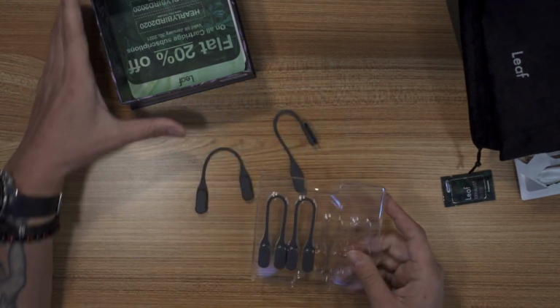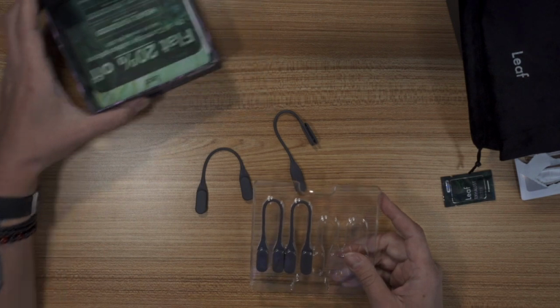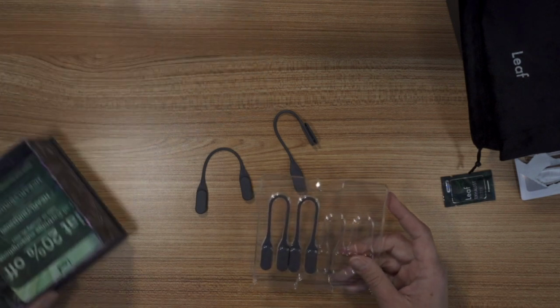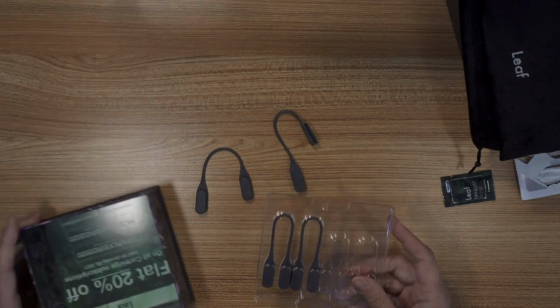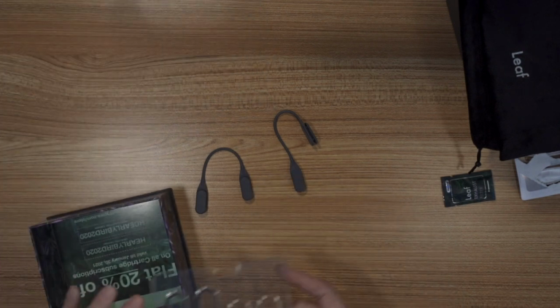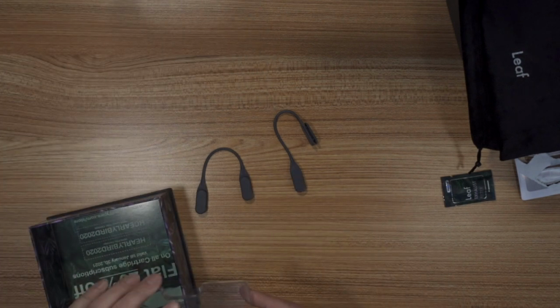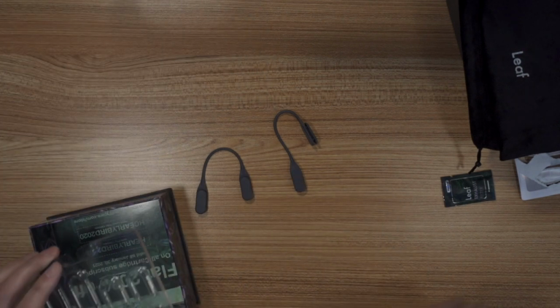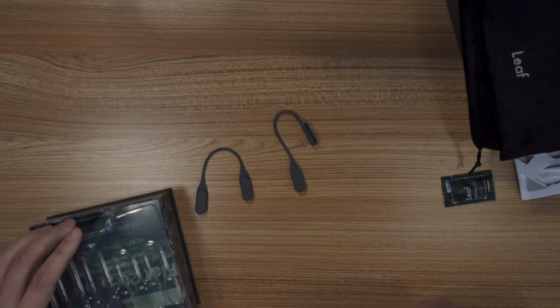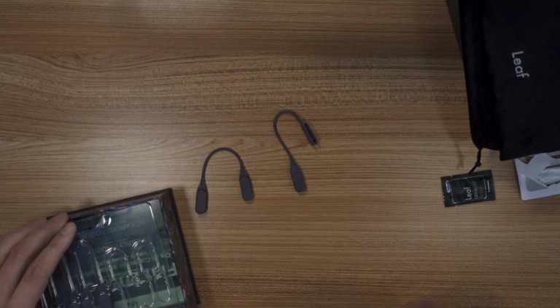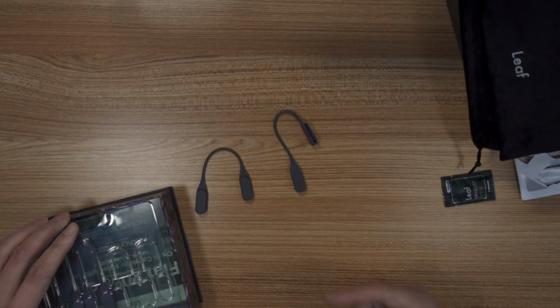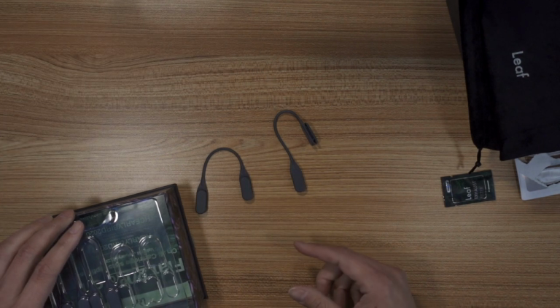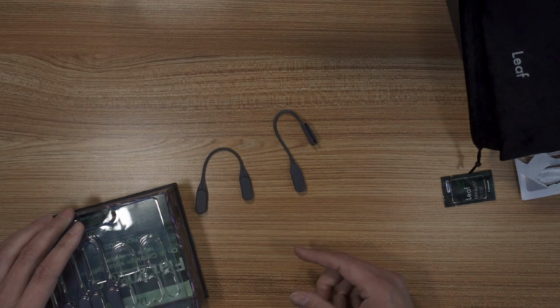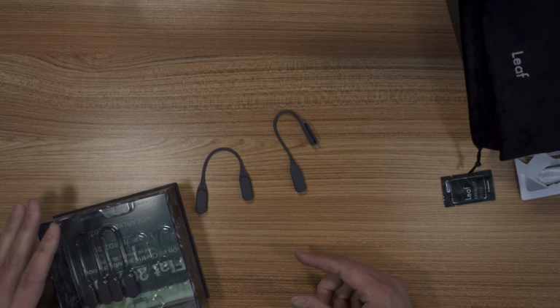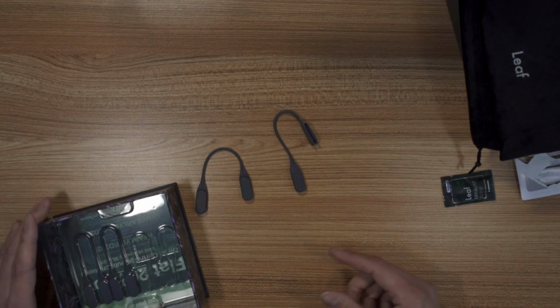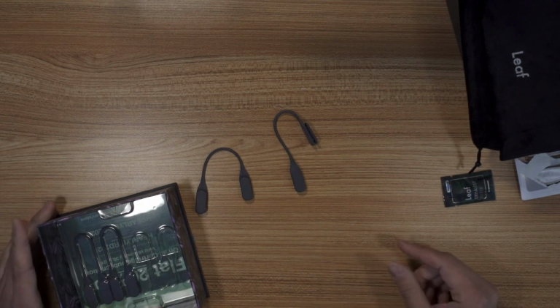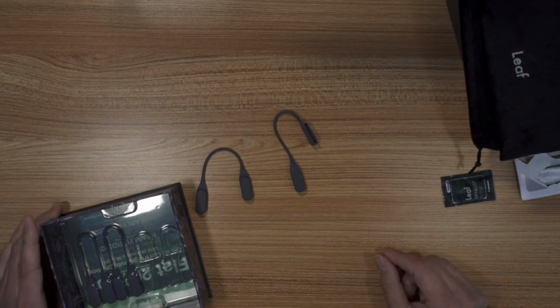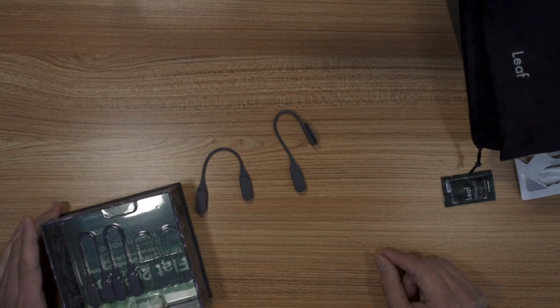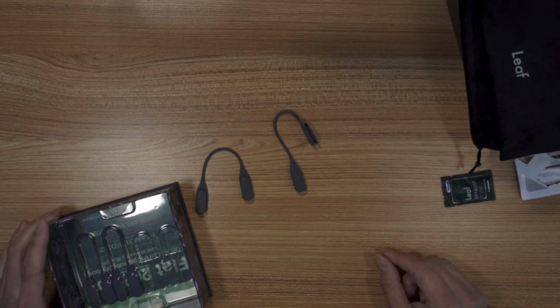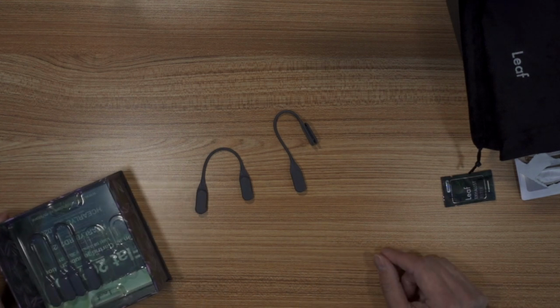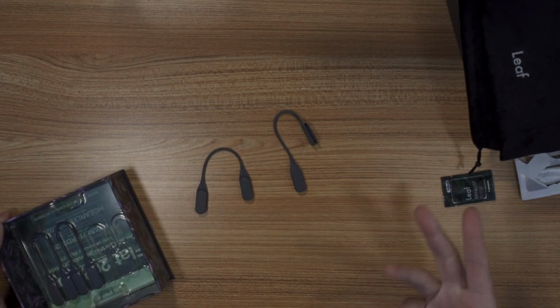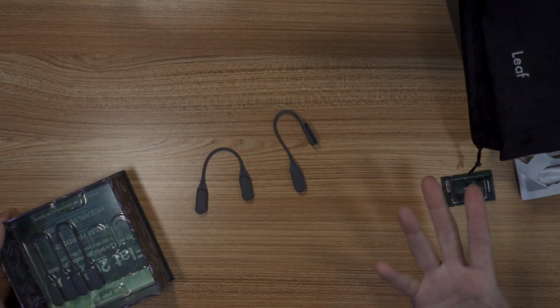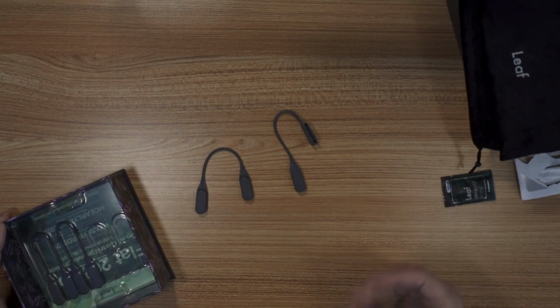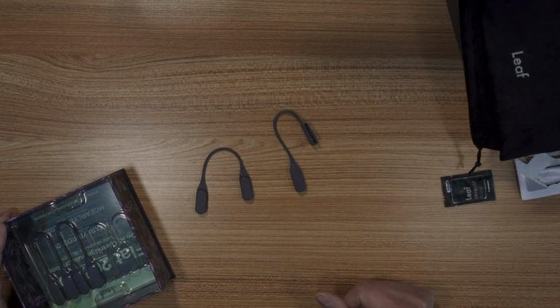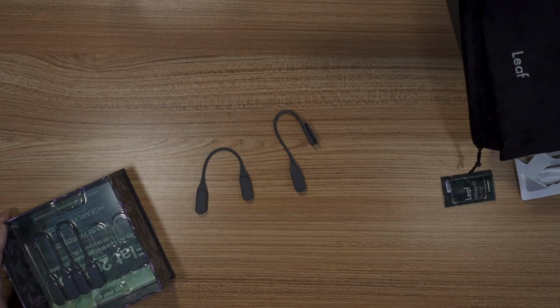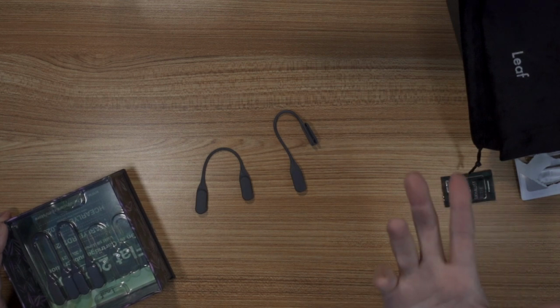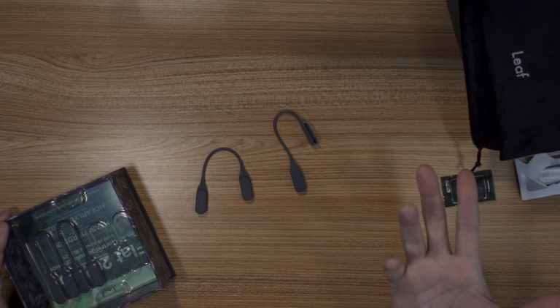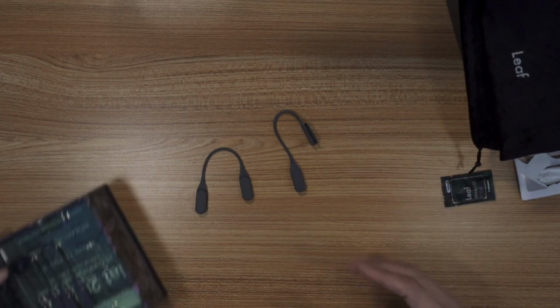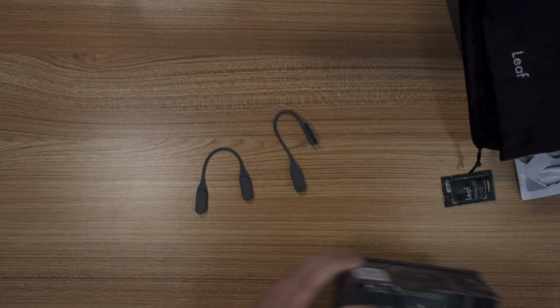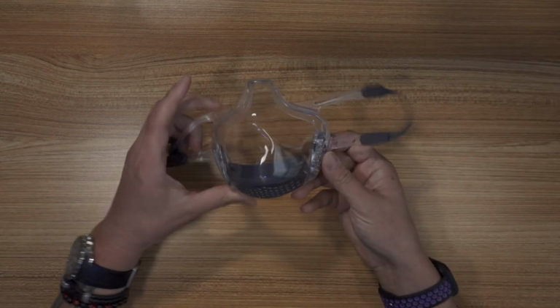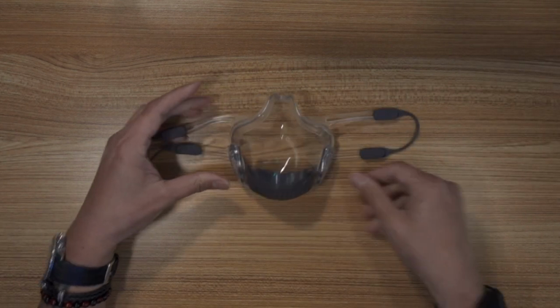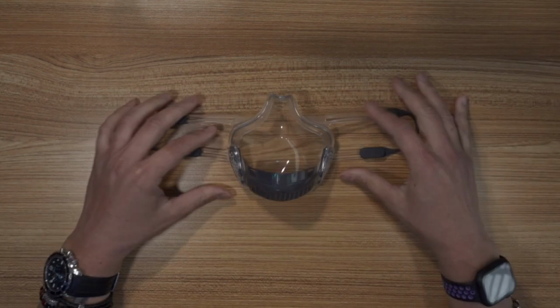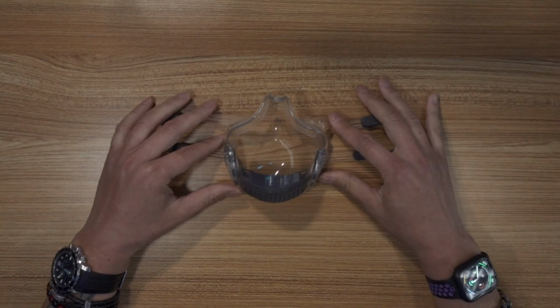I've been wearing it with the small ones because I moved it to go around my ears. And I have to say that over time, if you wear it for a while, it starts to dig into your ears. And this is the mask itself.